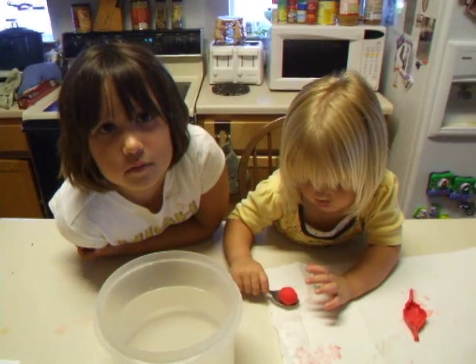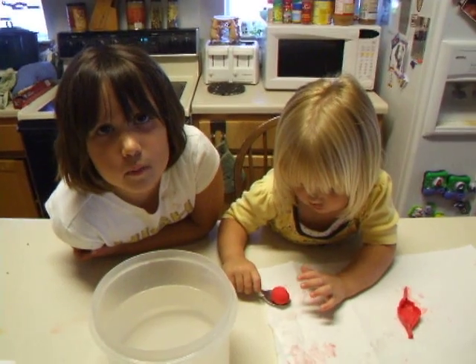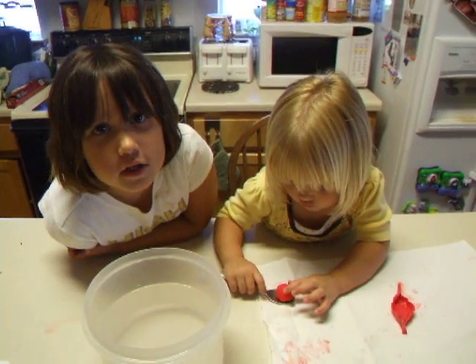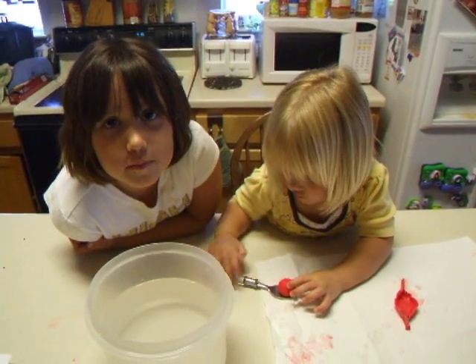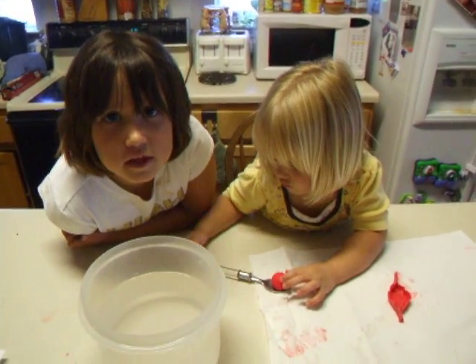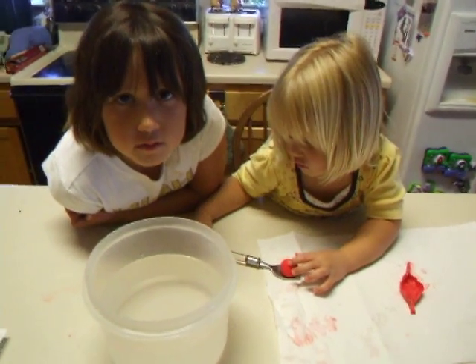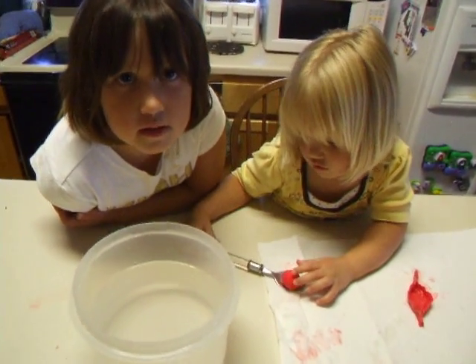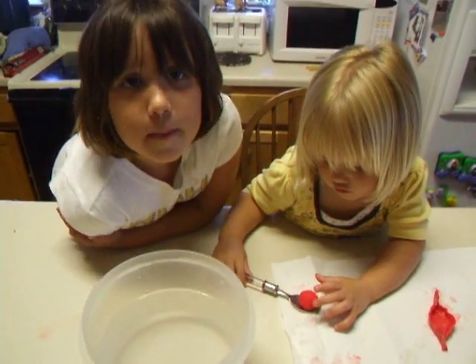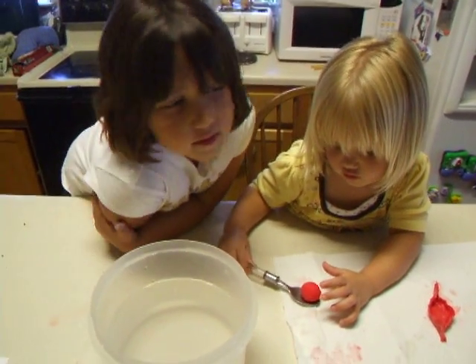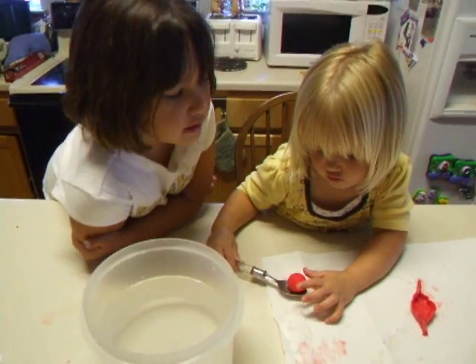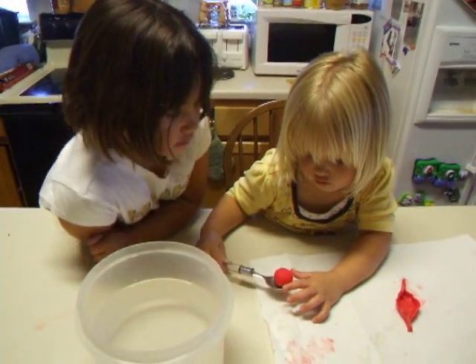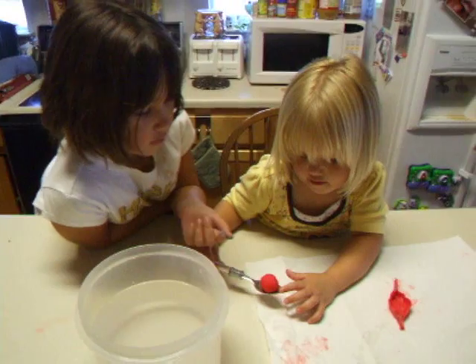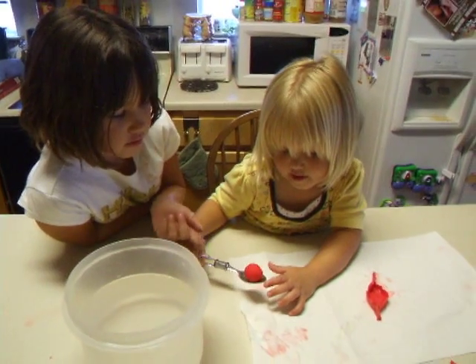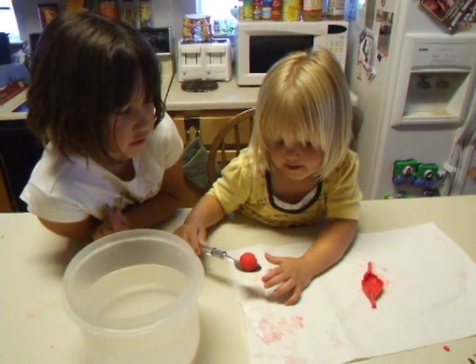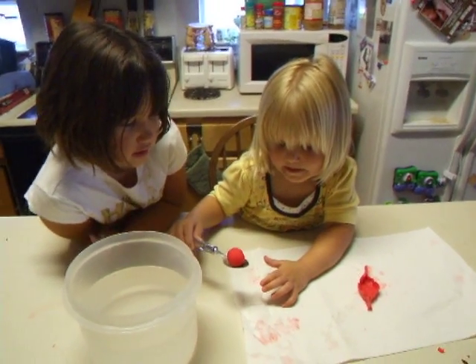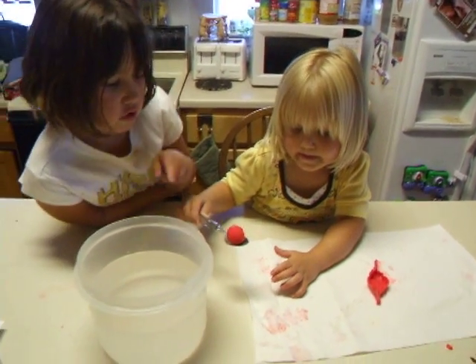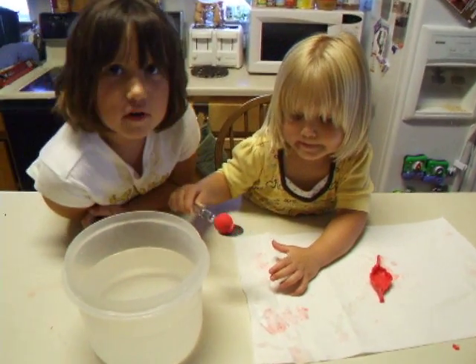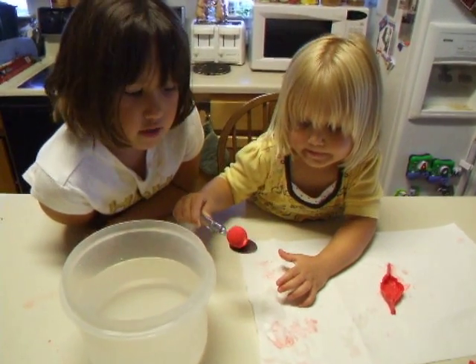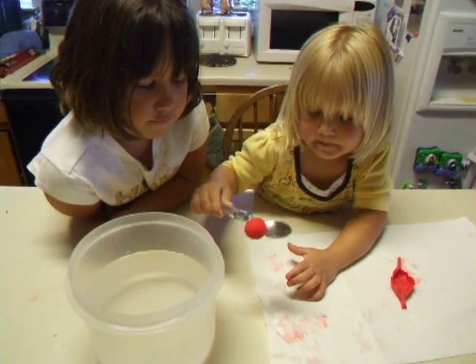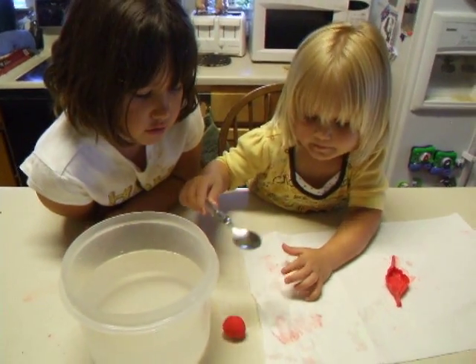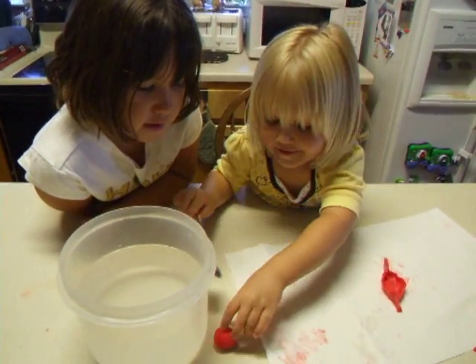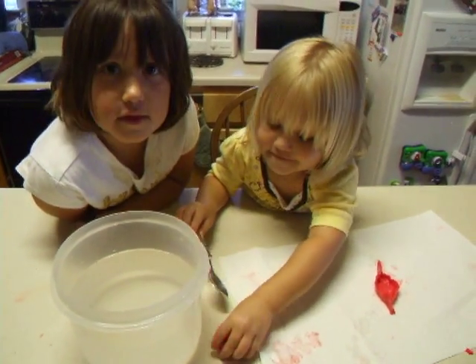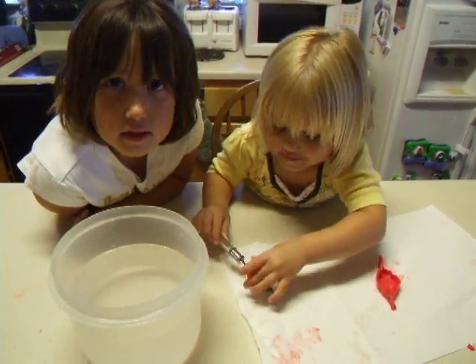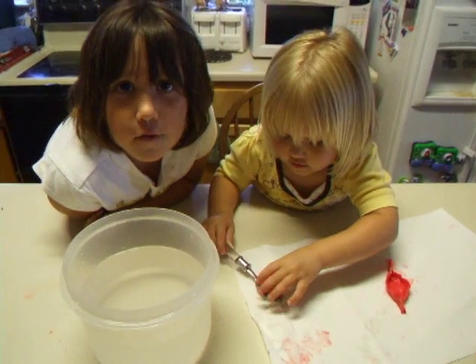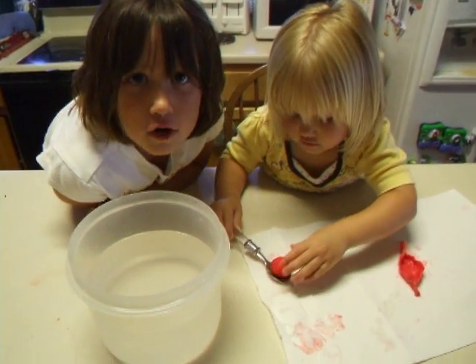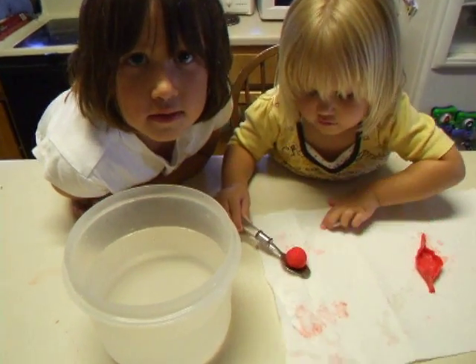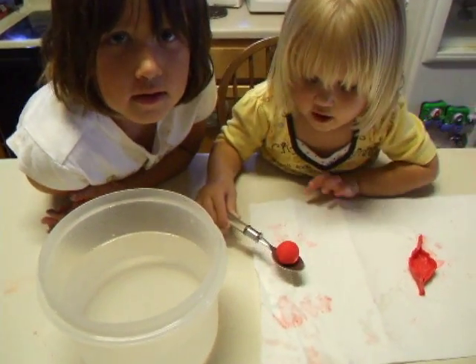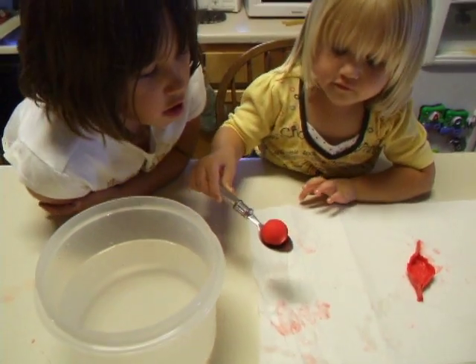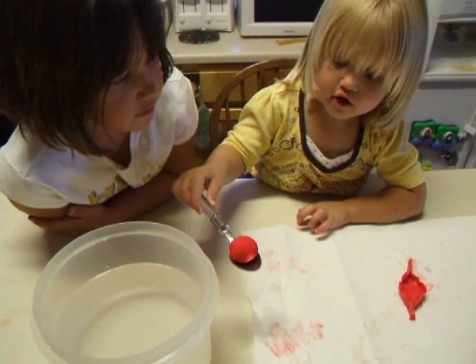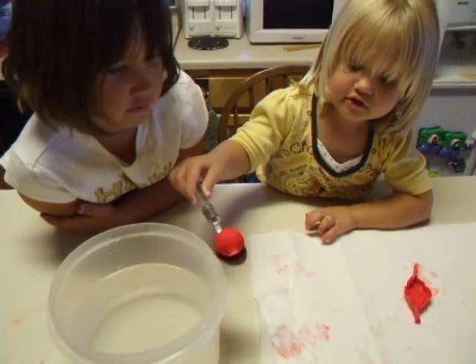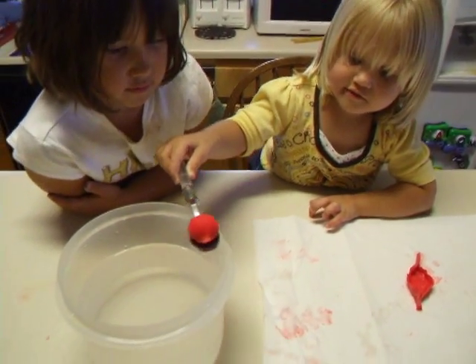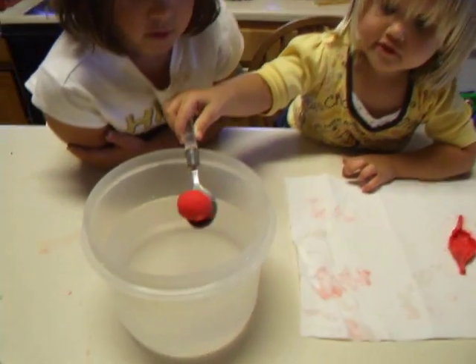Welcome to Marley and Harper's Experiments. My little sister Harper is going to see if Play-Doh sinks or floats. Harper sinks.